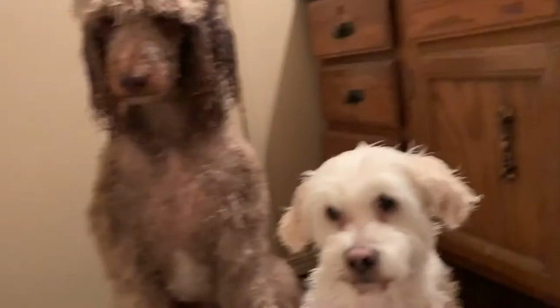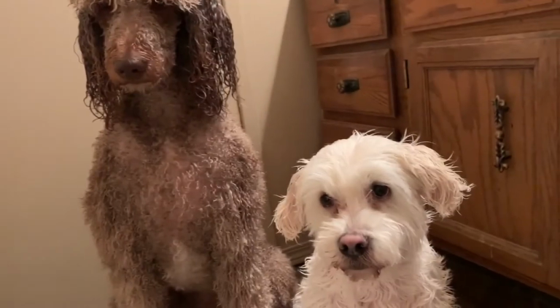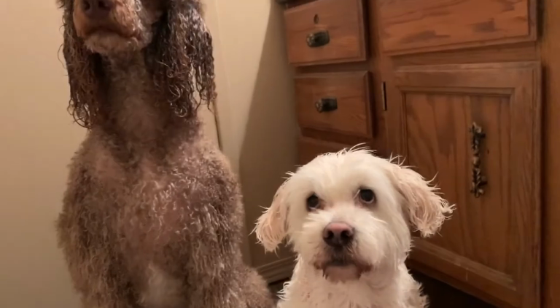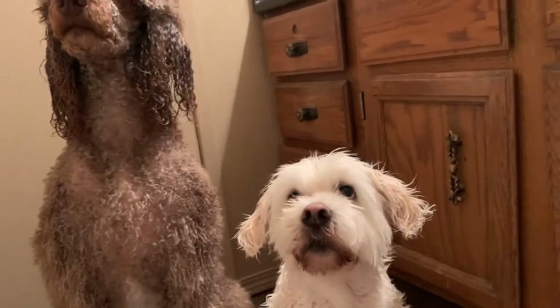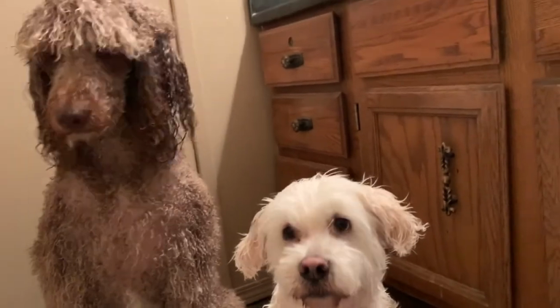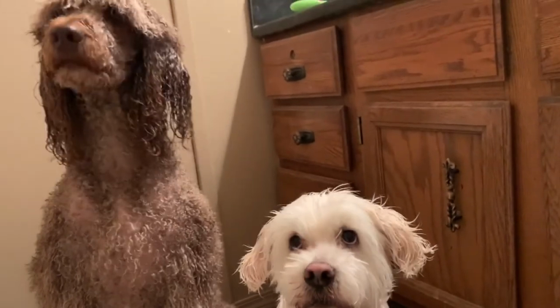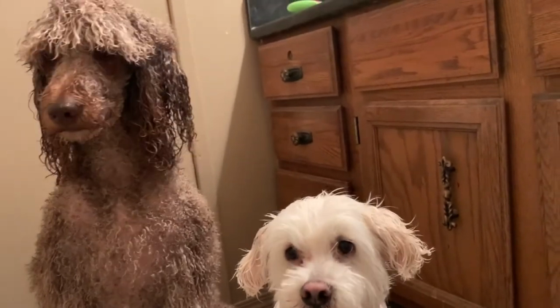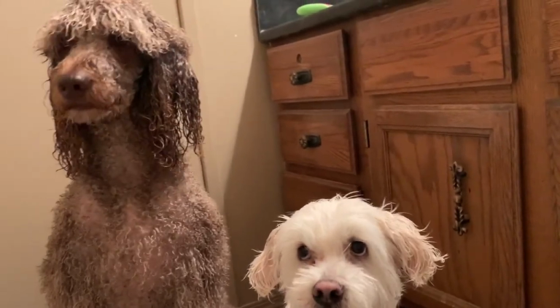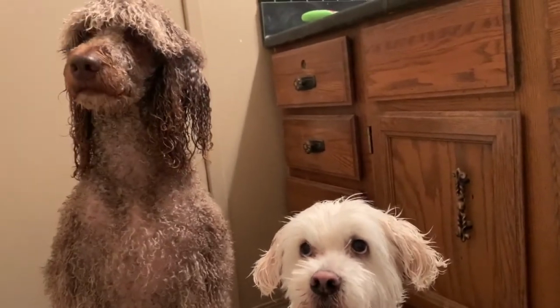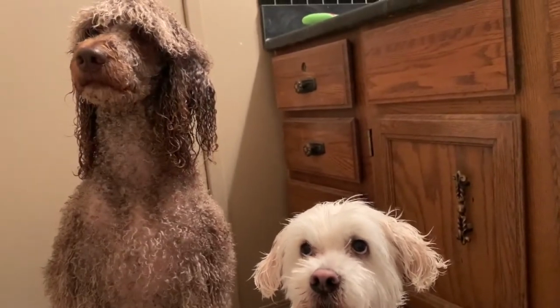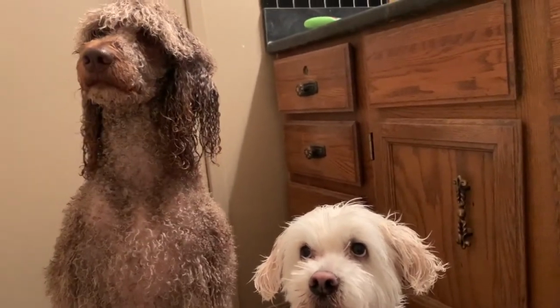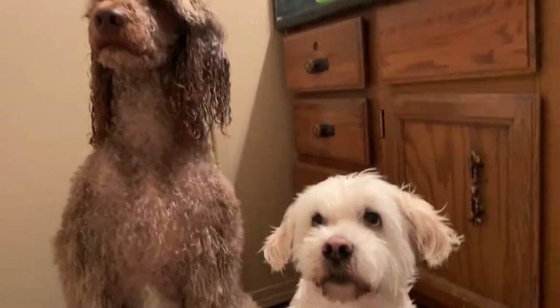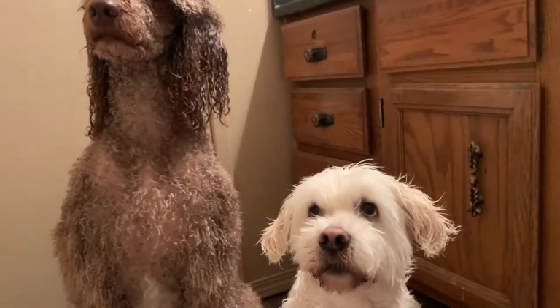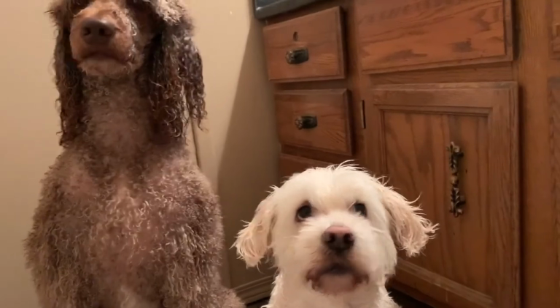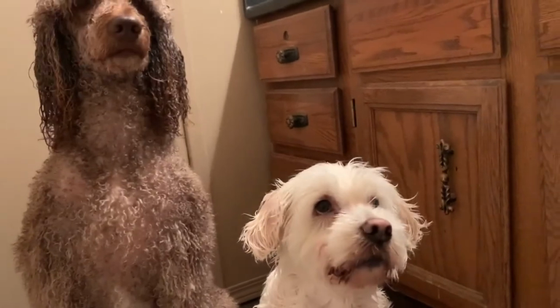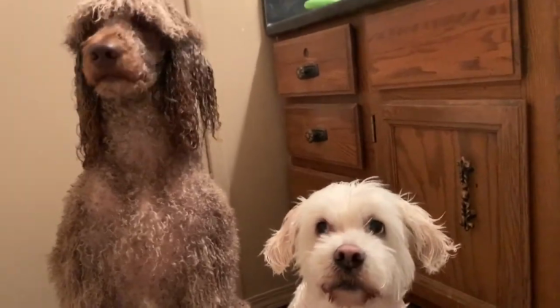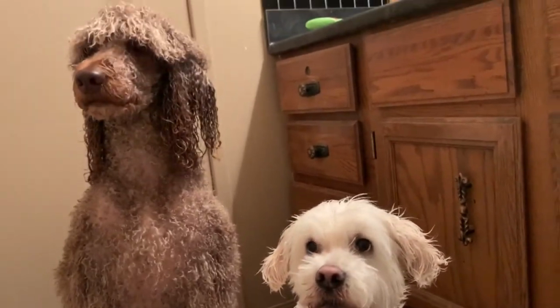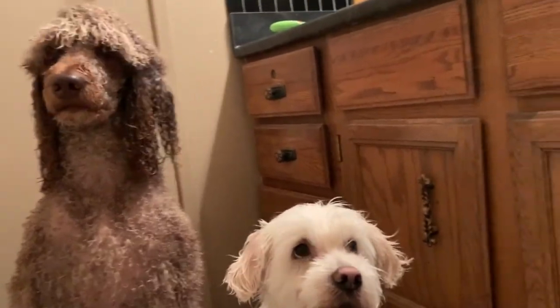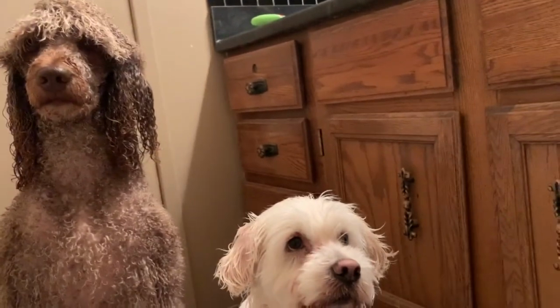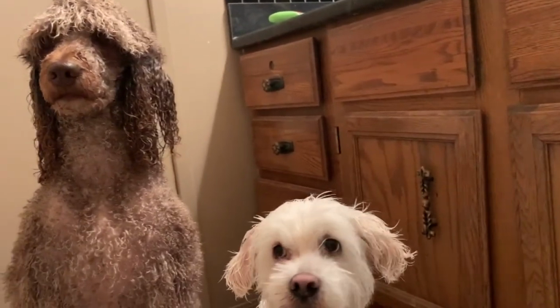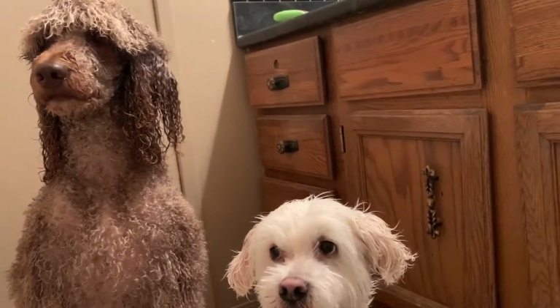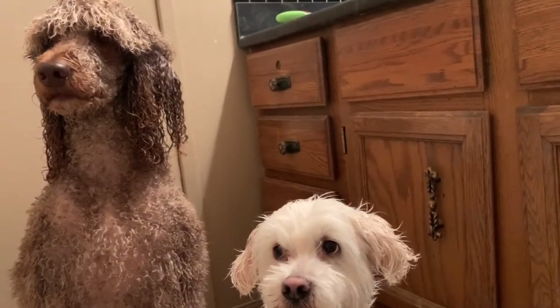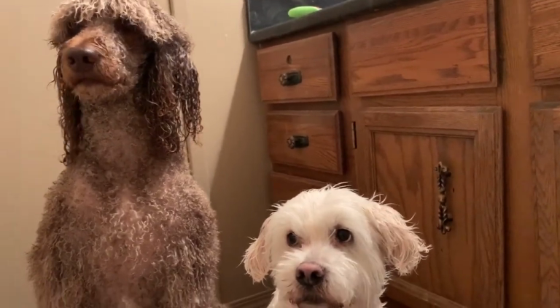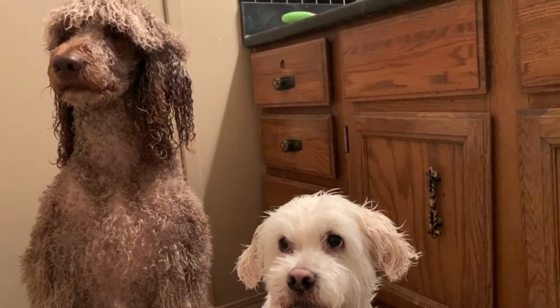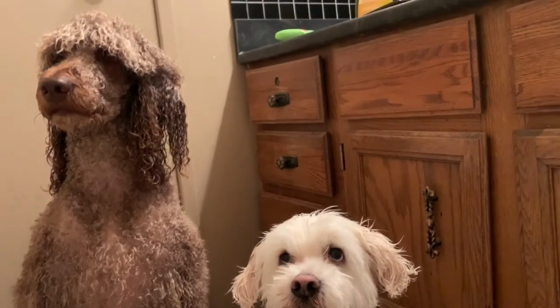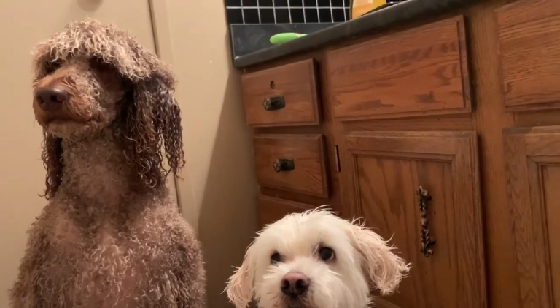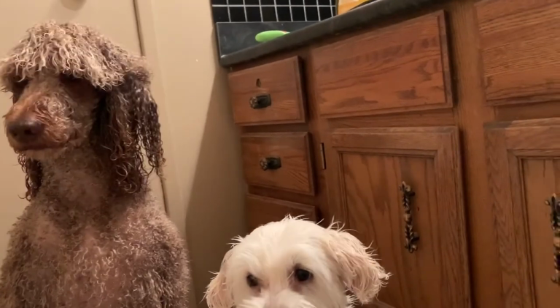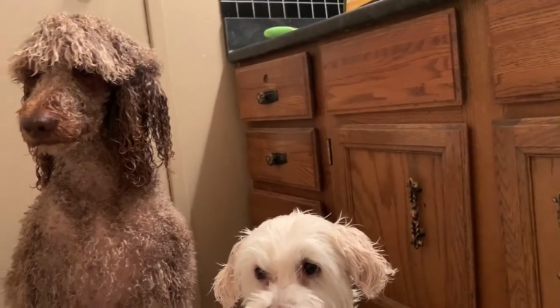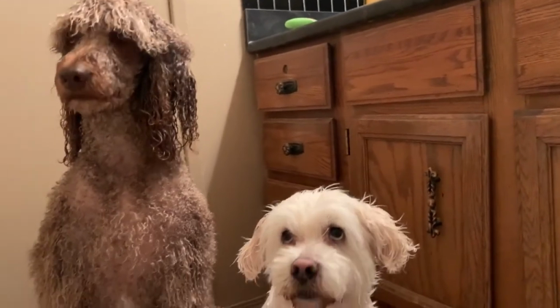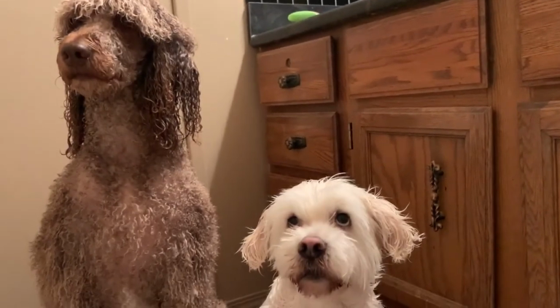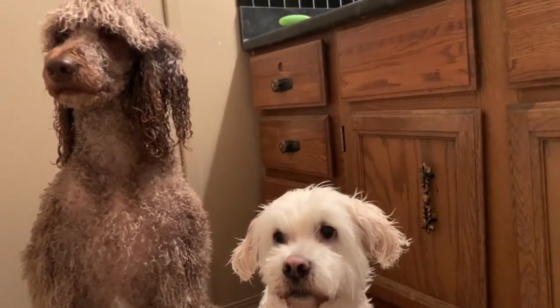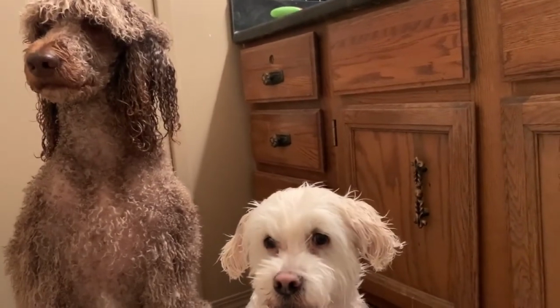Was that a fun bath? It was a fun bath. You want to have another one? But it was fun, right? Good.